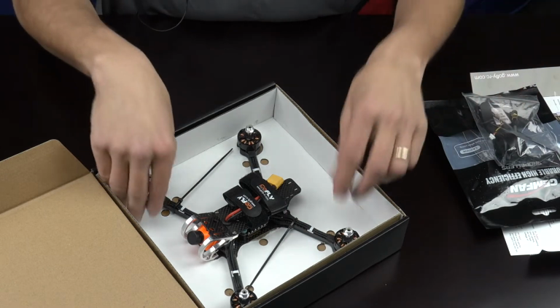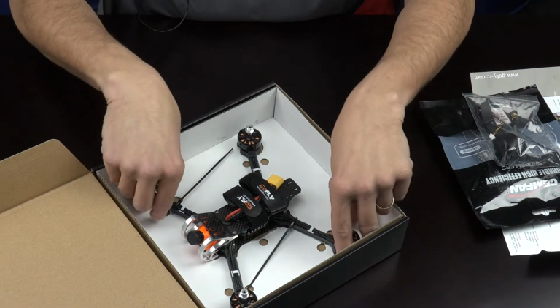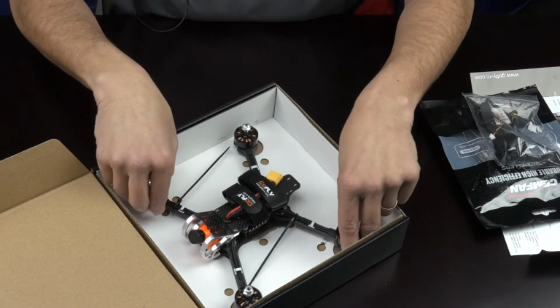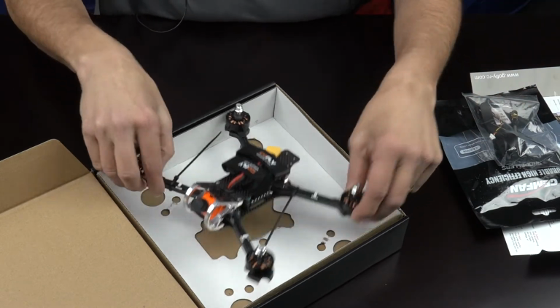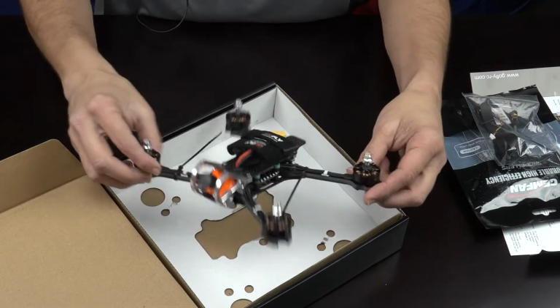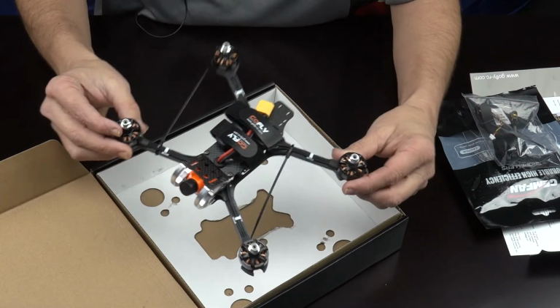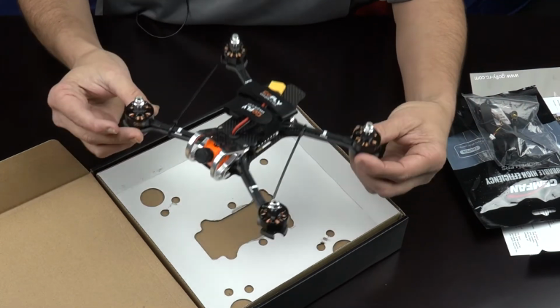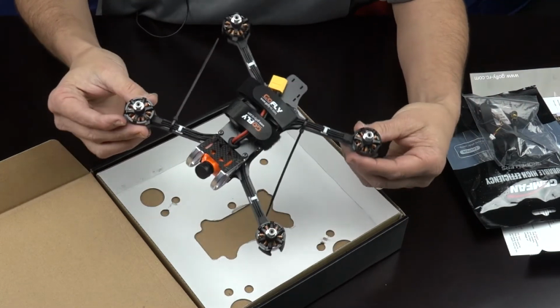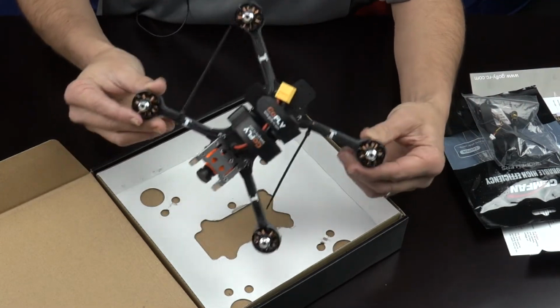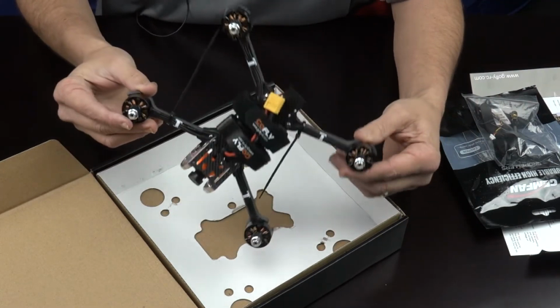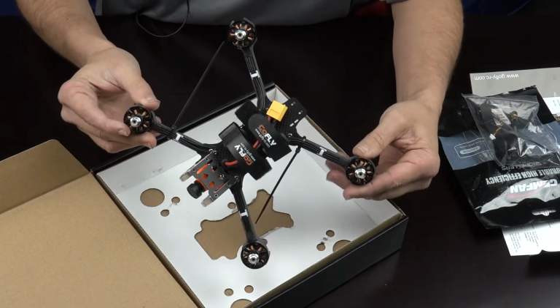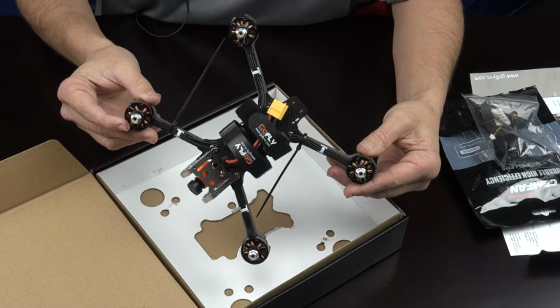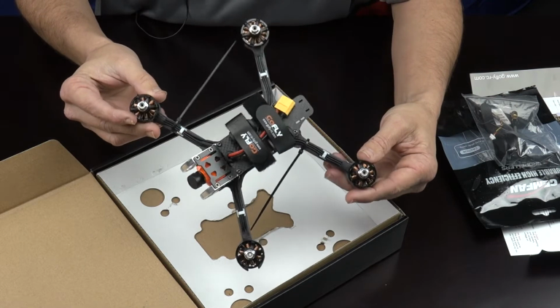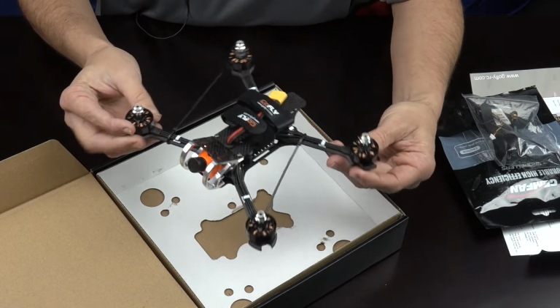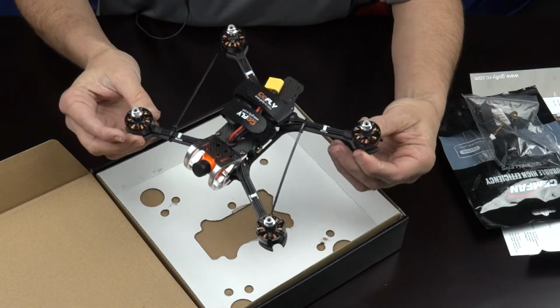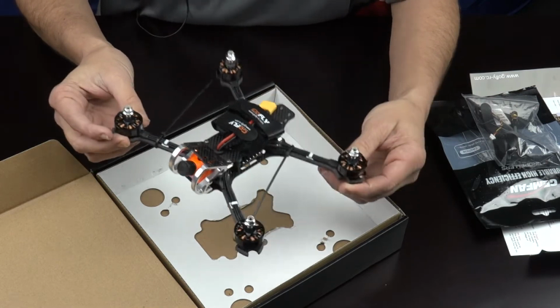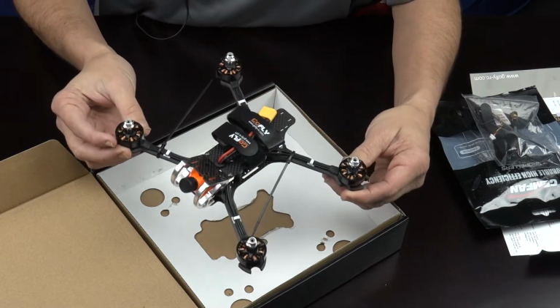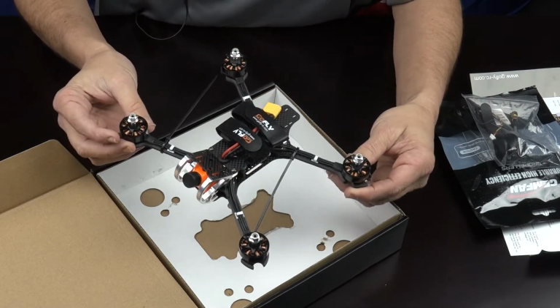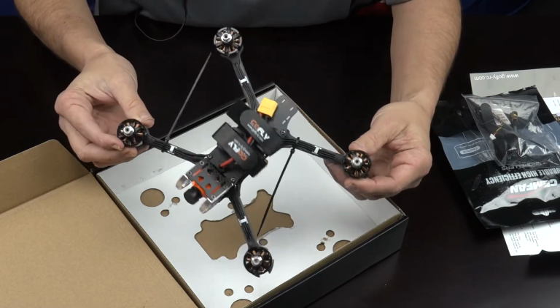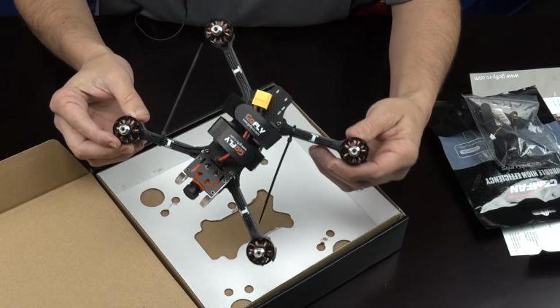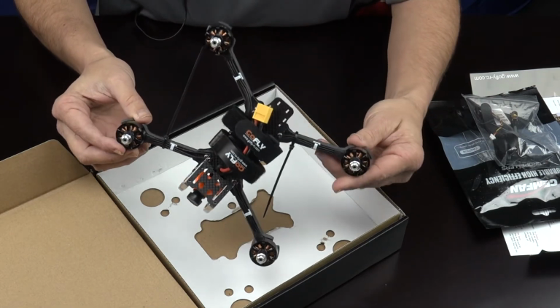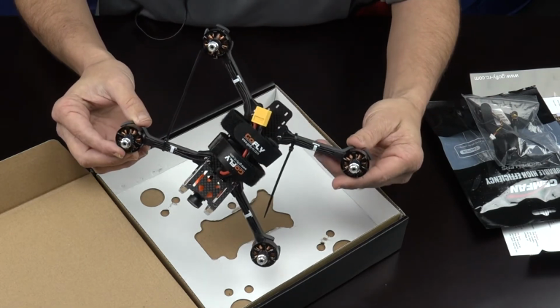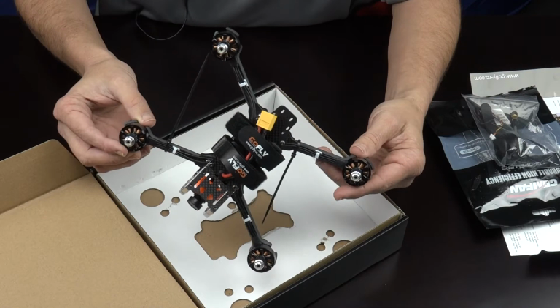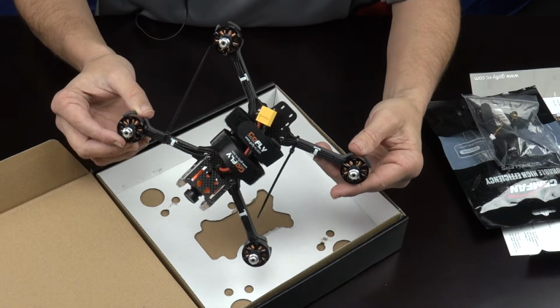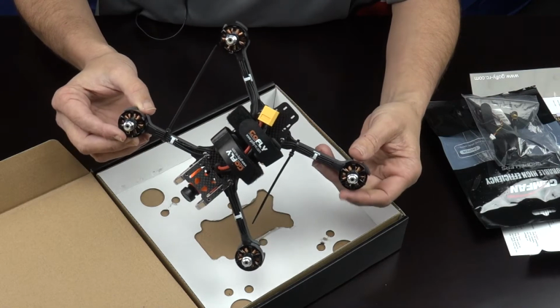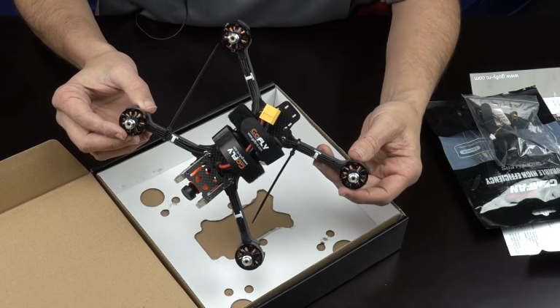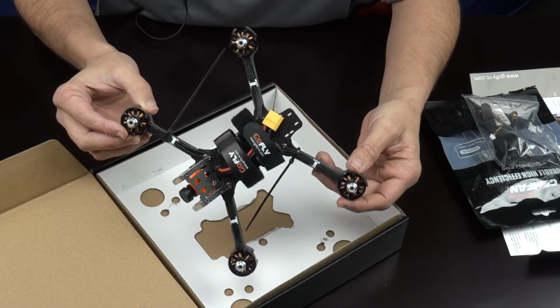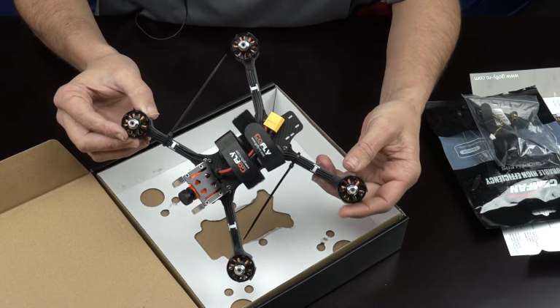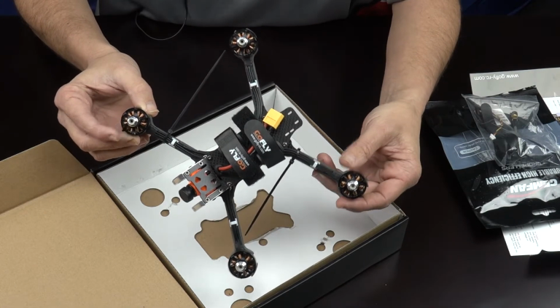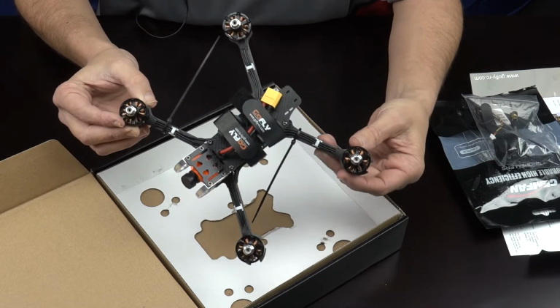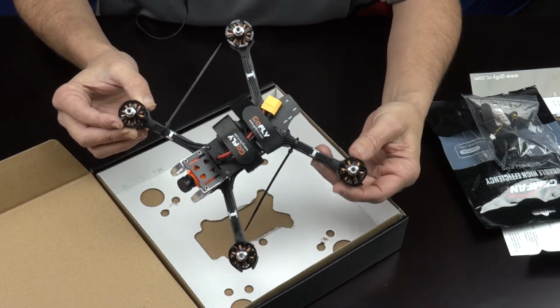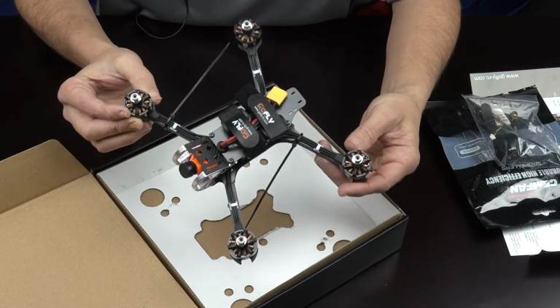The quad is a 230mm wheelbase, weighs in at about 345 grams. It's made of all the best components. The motors are 2306-2500KV, meant for 4-5 cell racing.